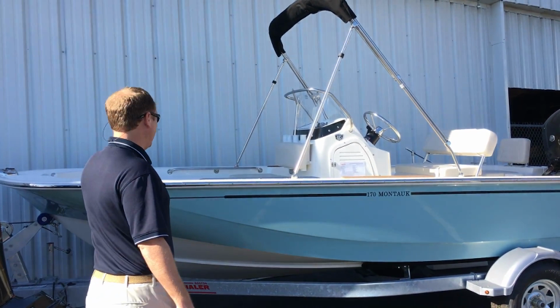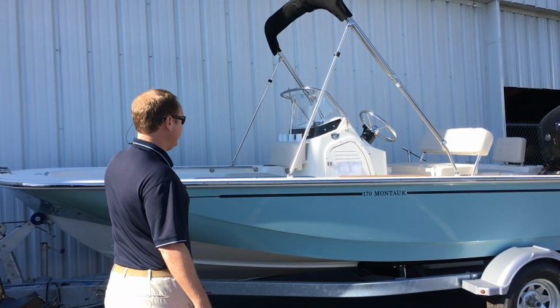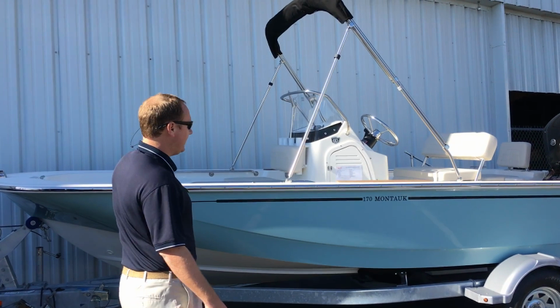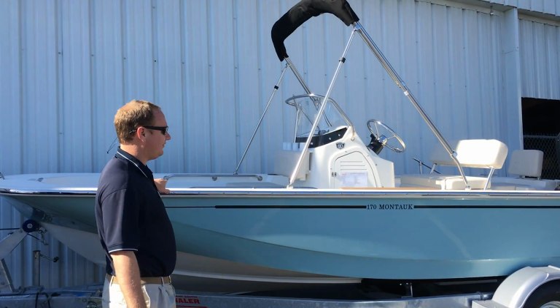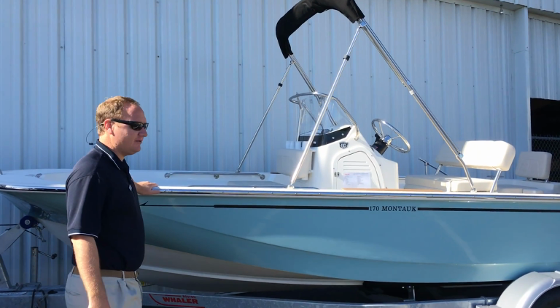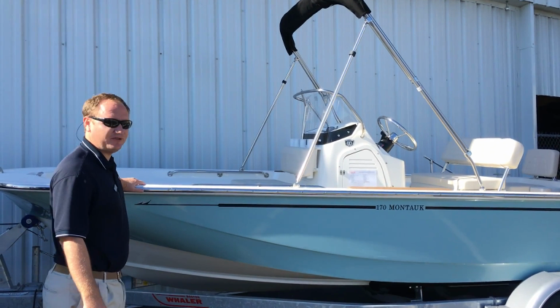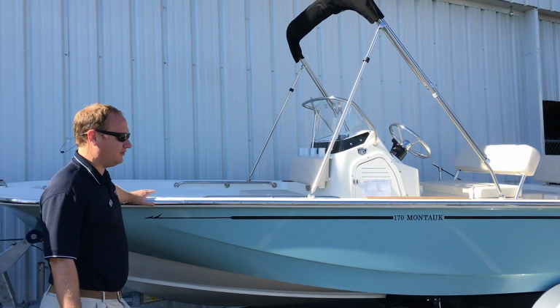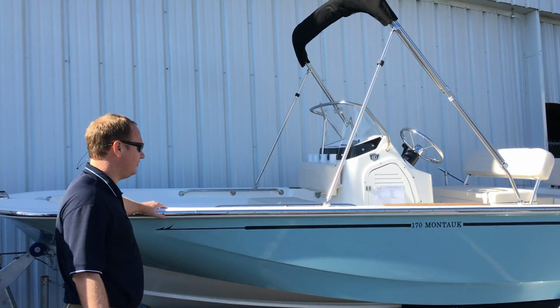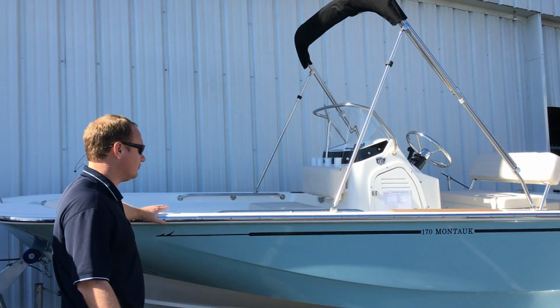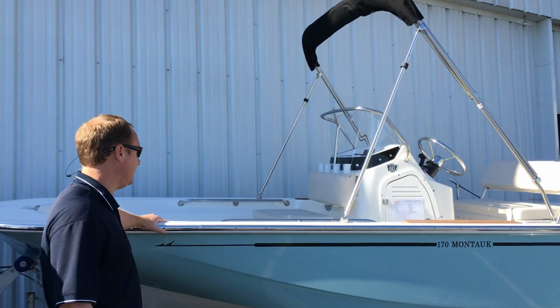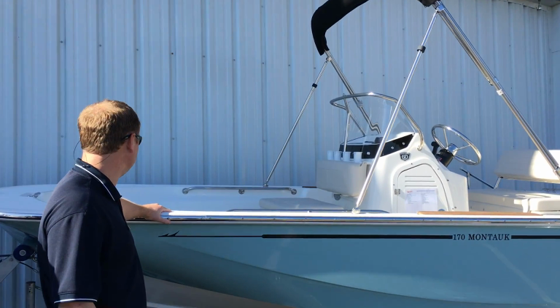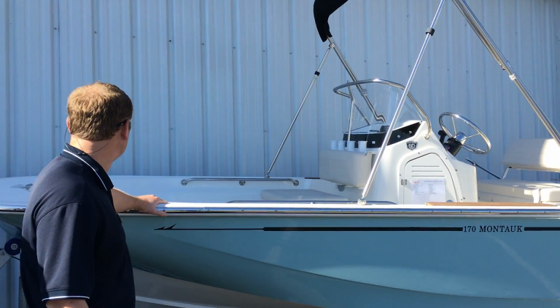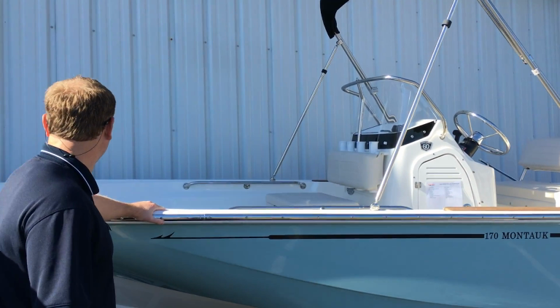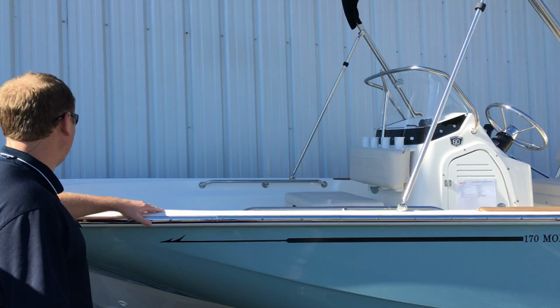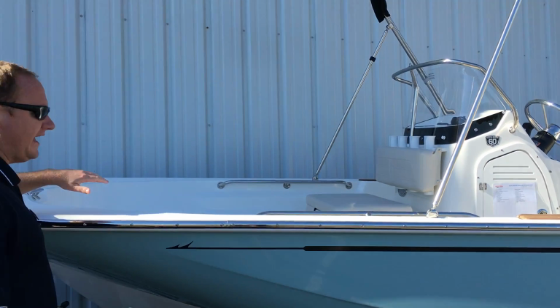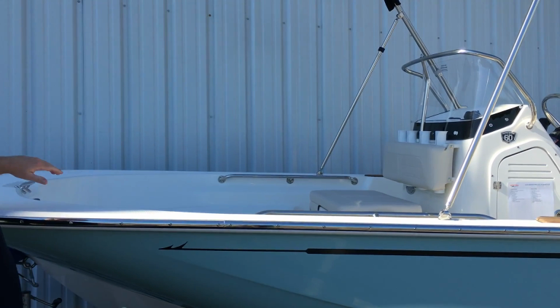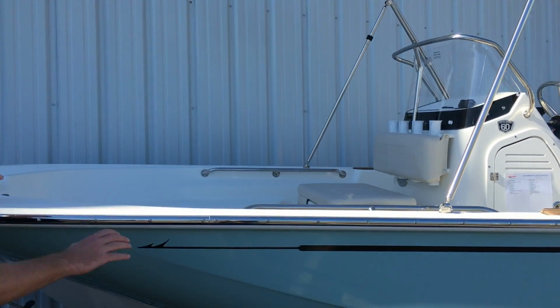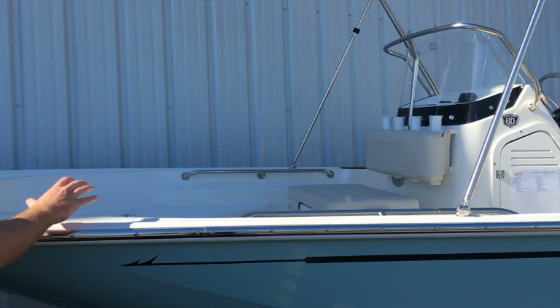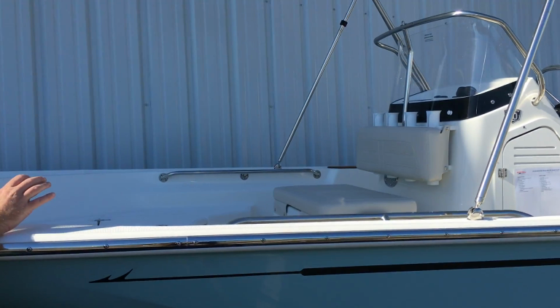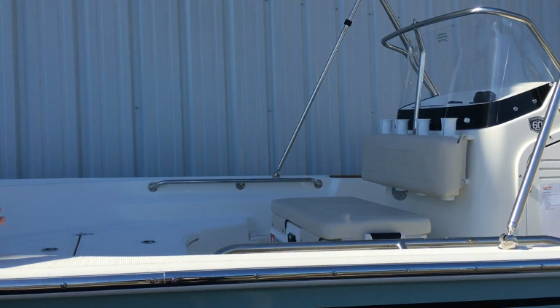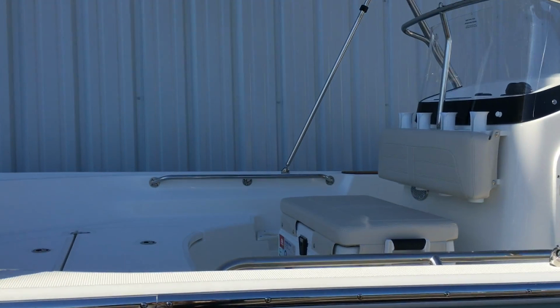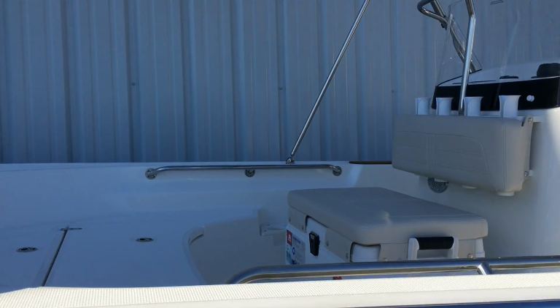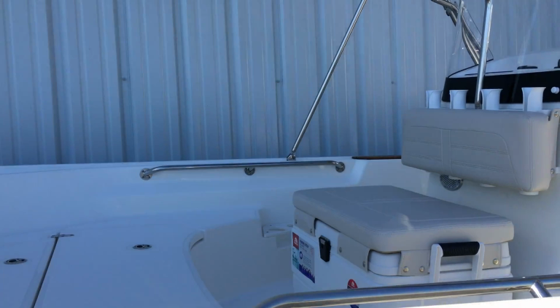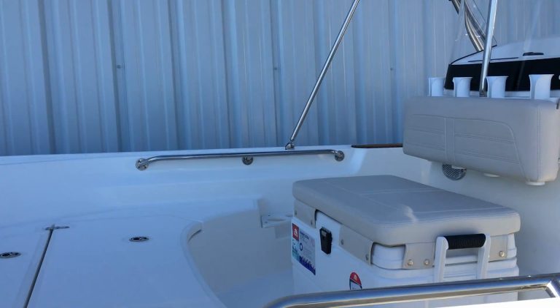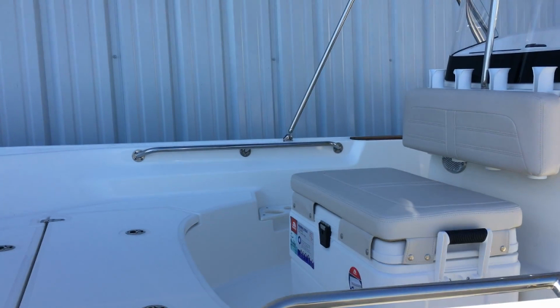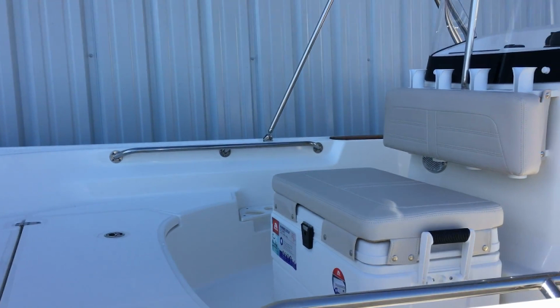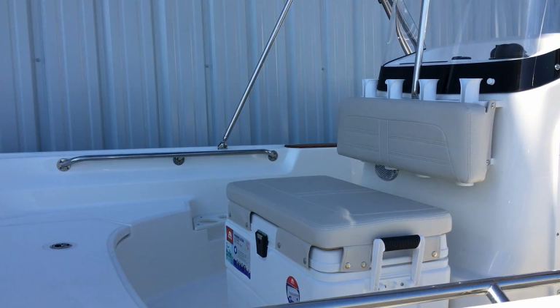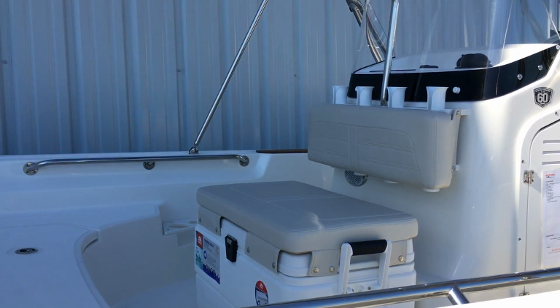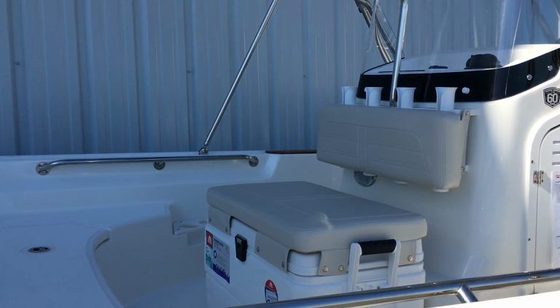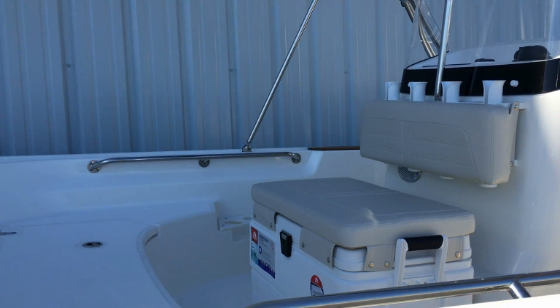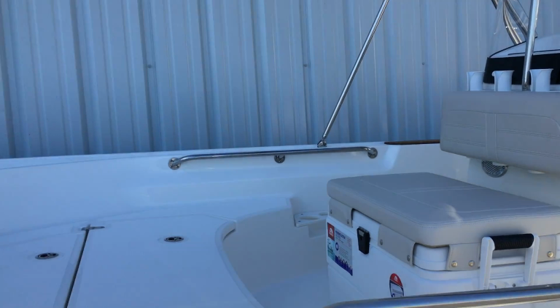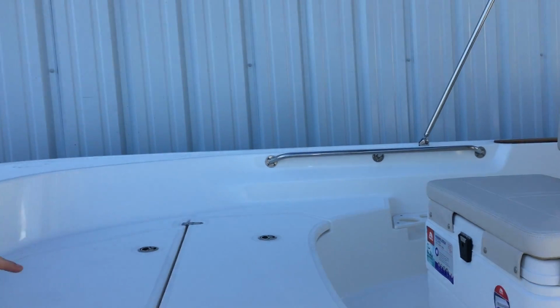You do have a stainless steel rubber rail. They have switched the configuration up in this model year. You do have an anchor locker and a fish box.